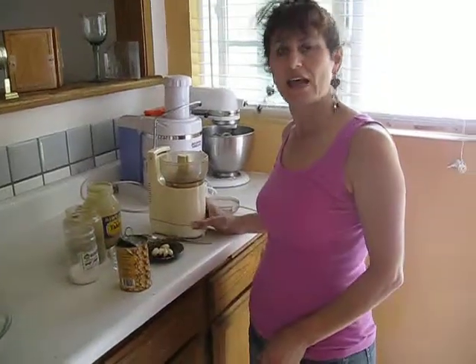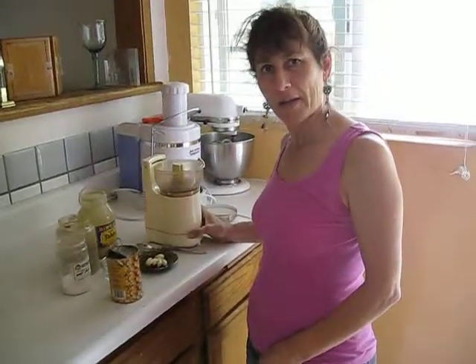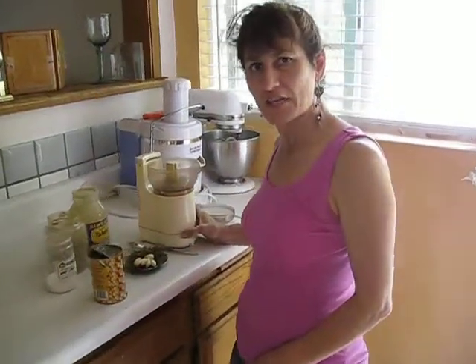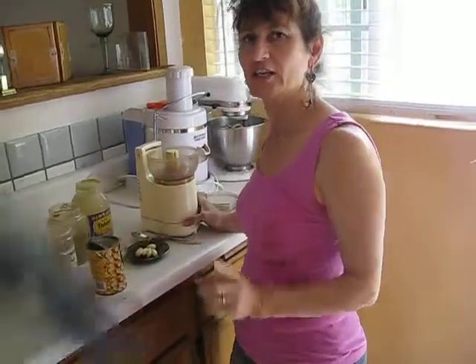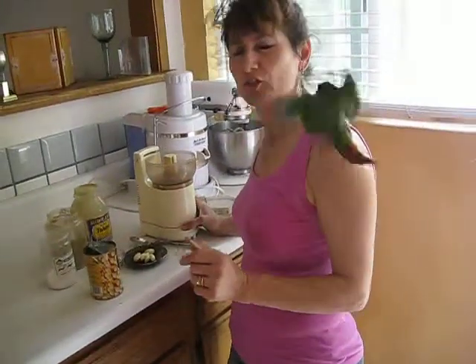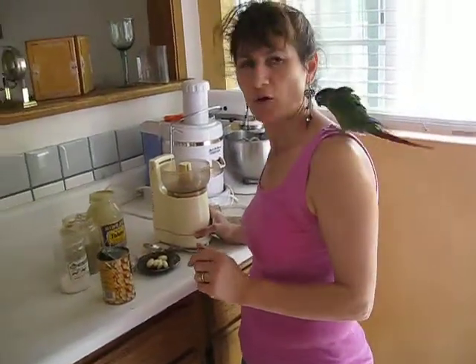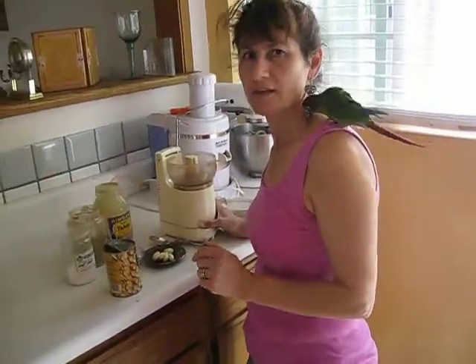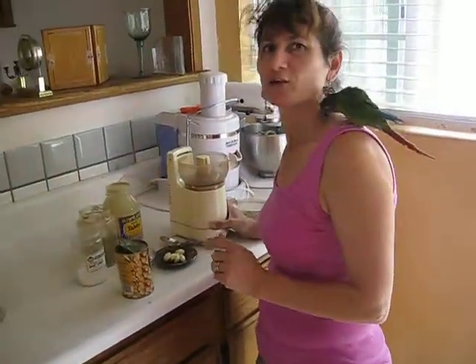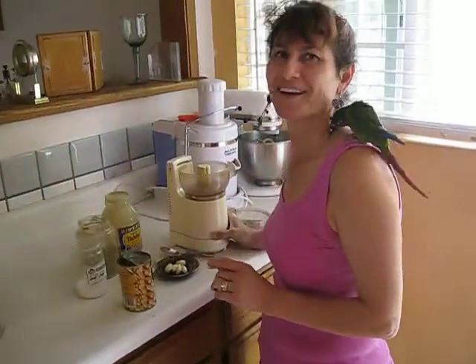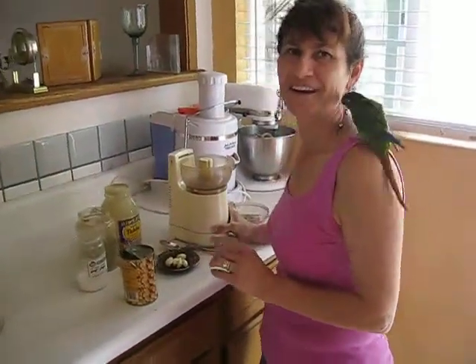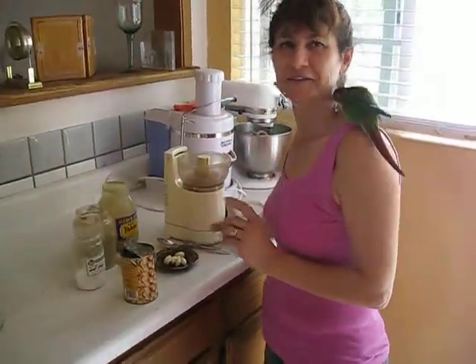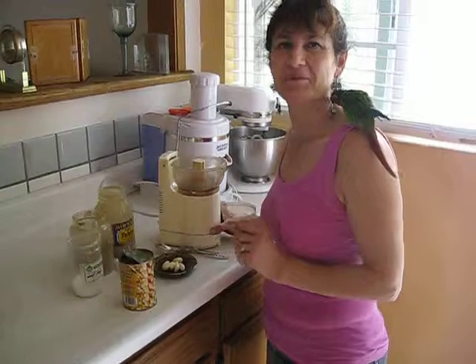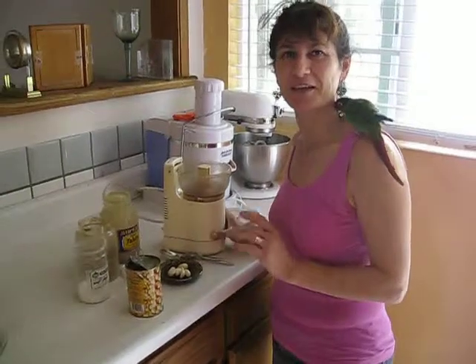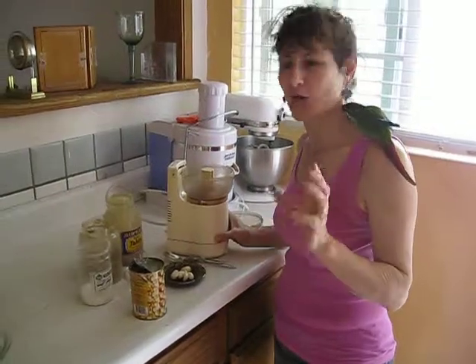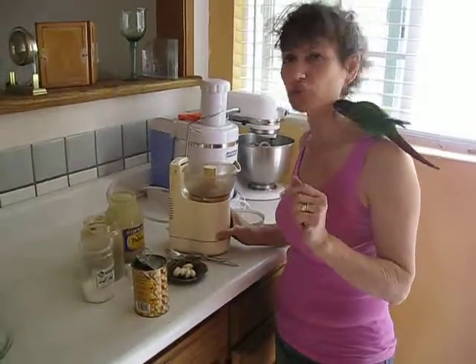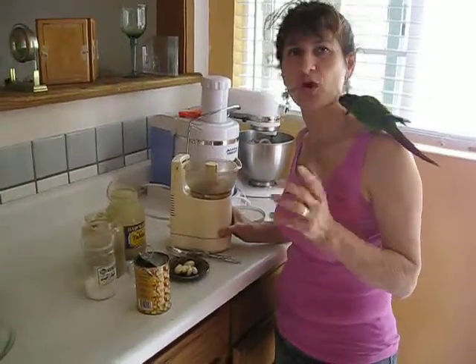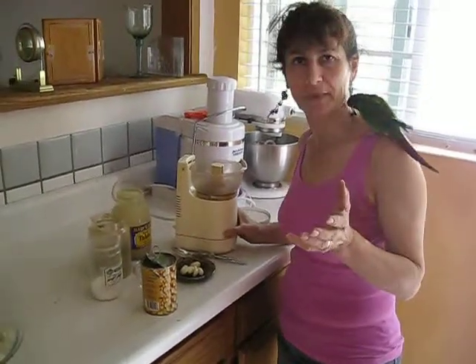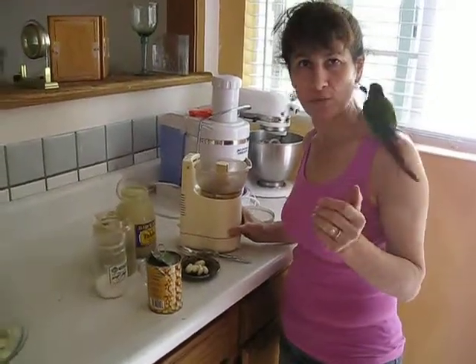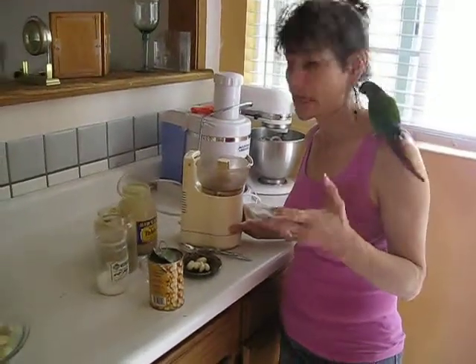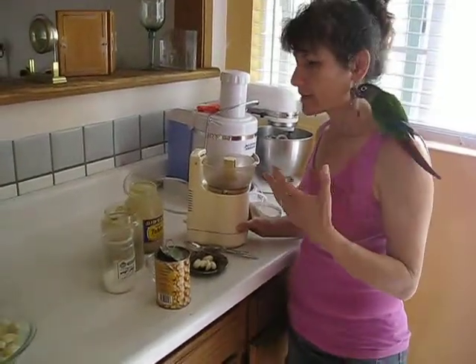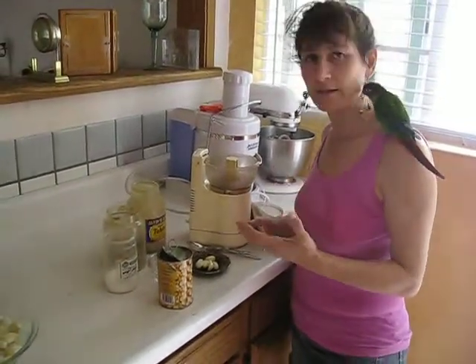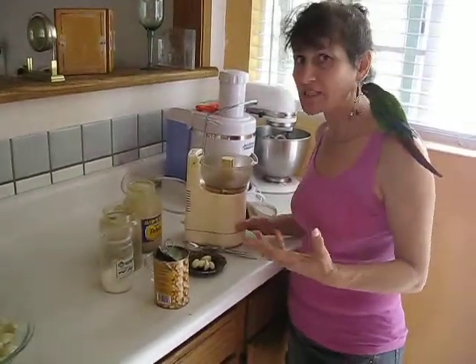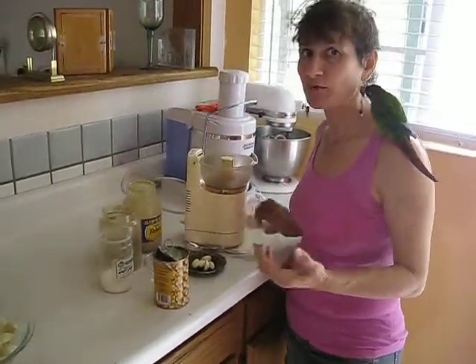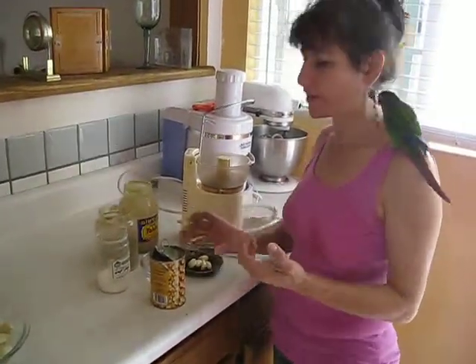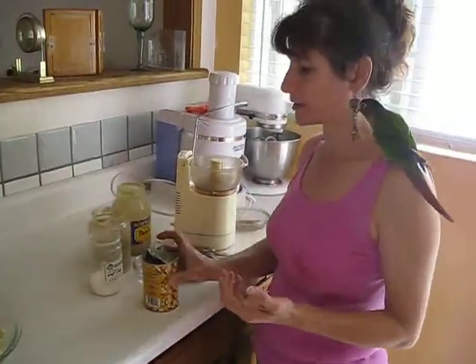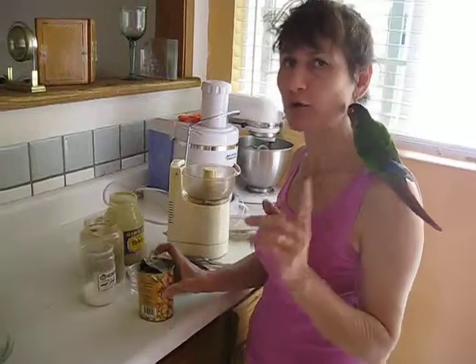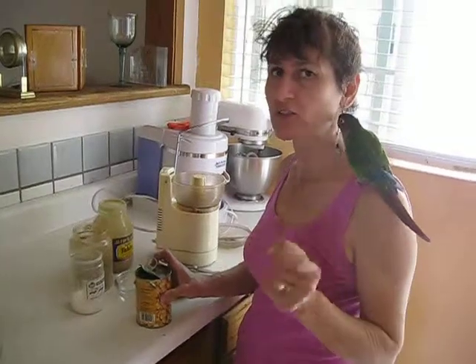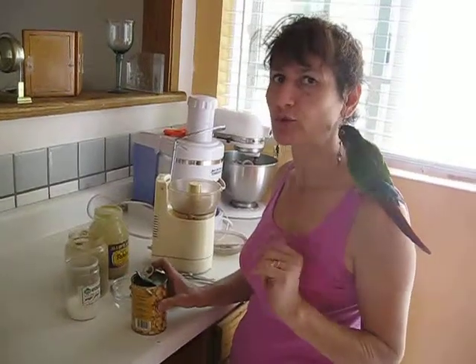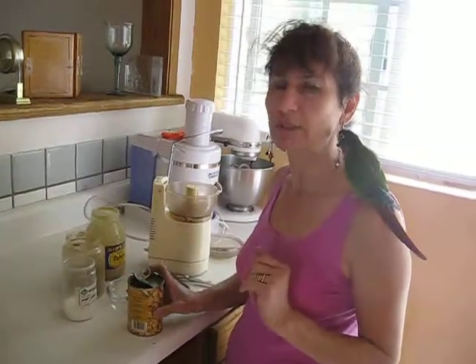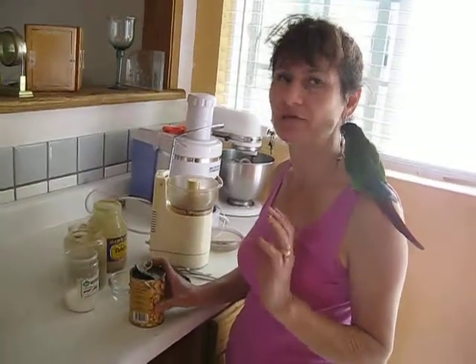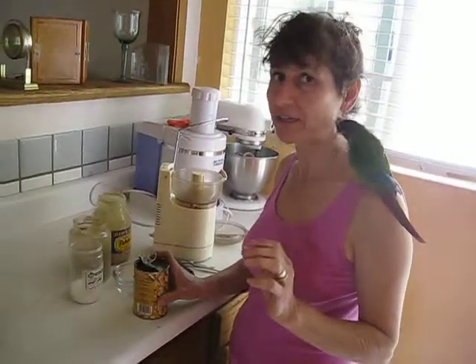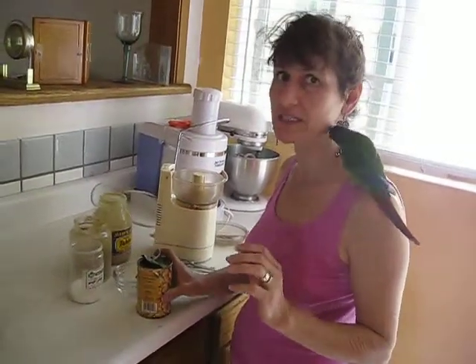Hello, my name is Ashley. Today I'm going to show you how to make hummus. Hummus is one of my favorites and I want to teach you how to do it — it's very, very easy.